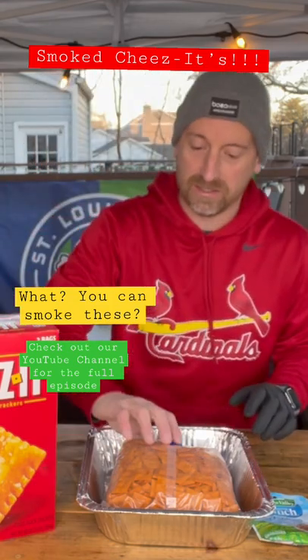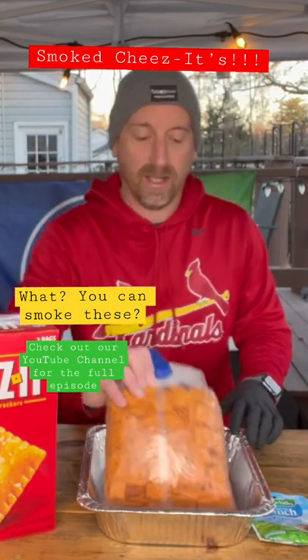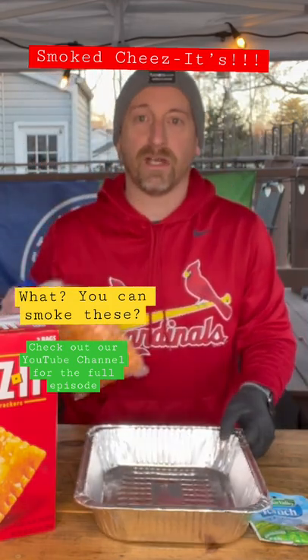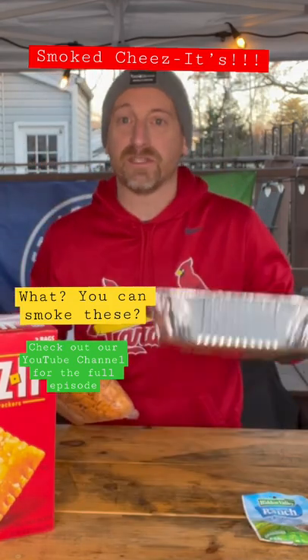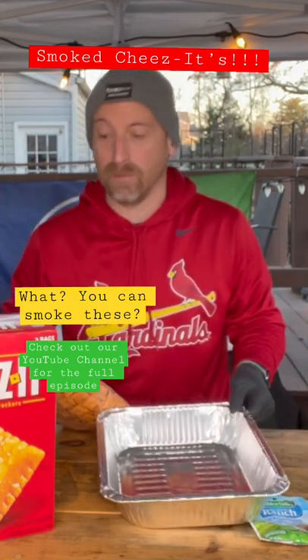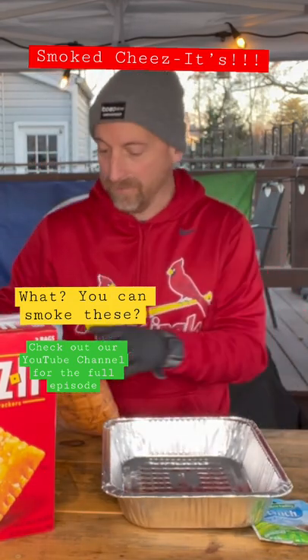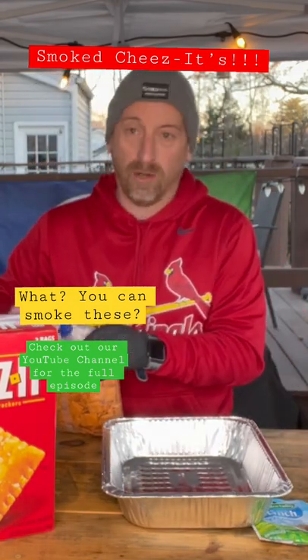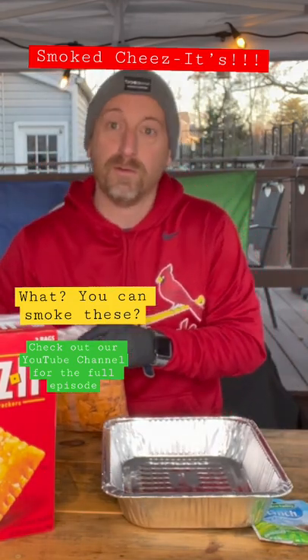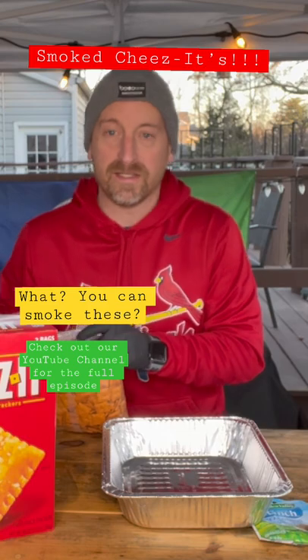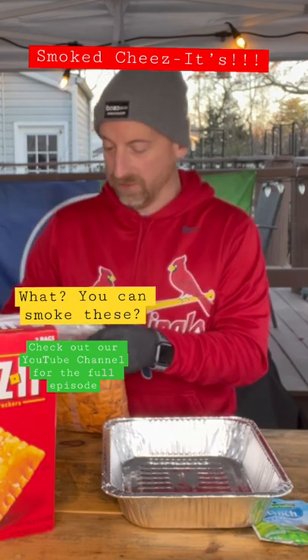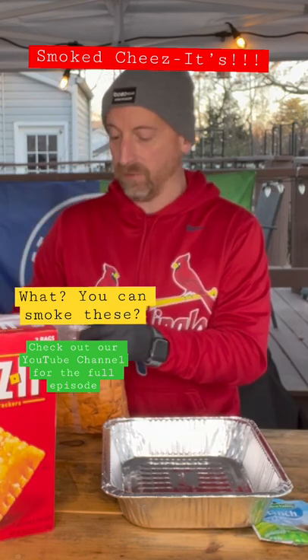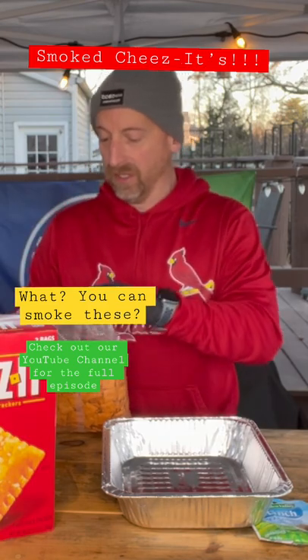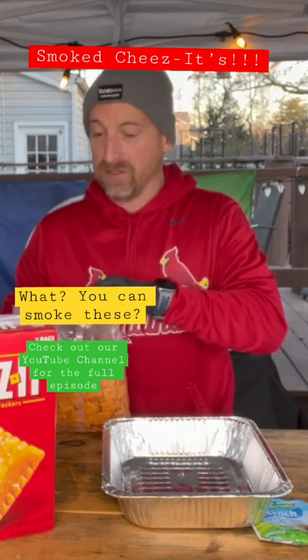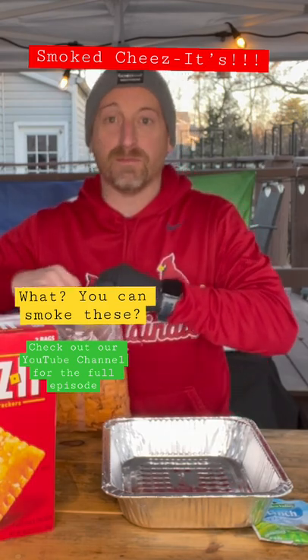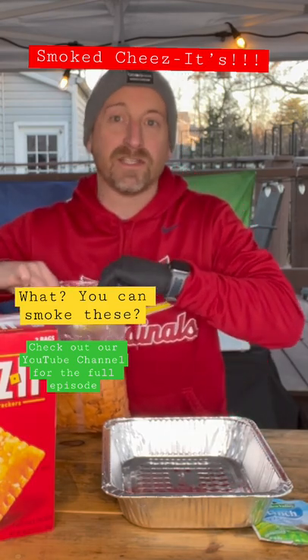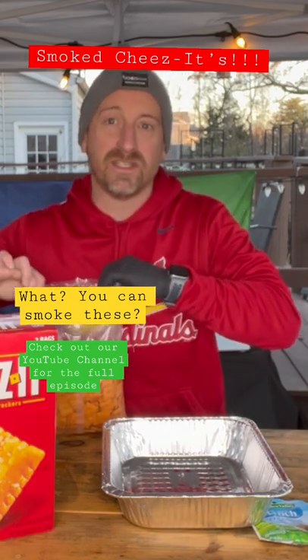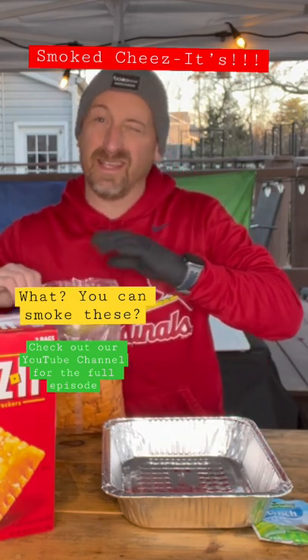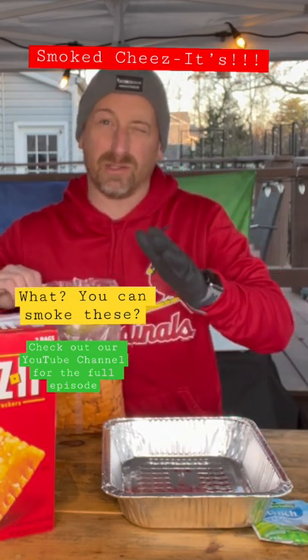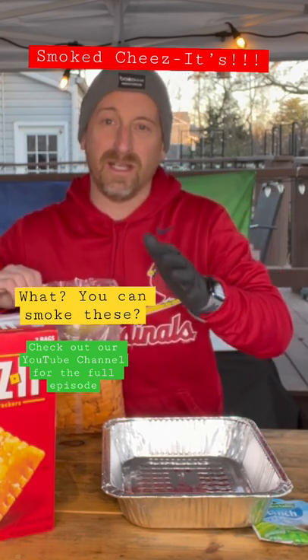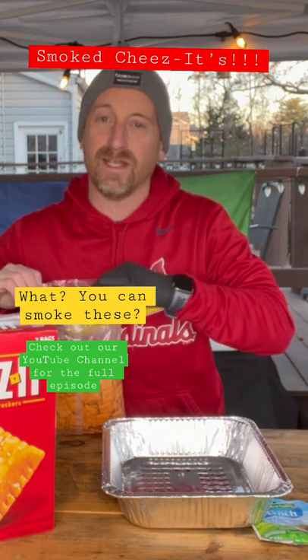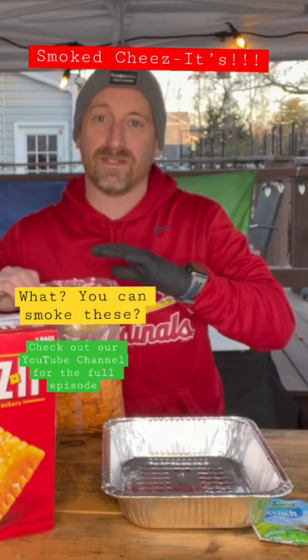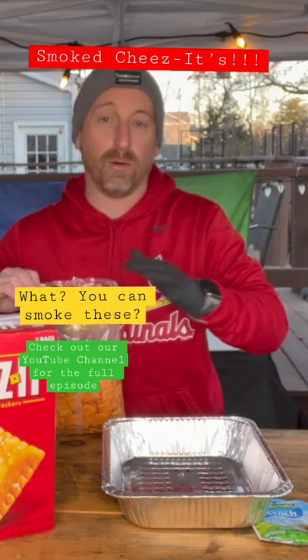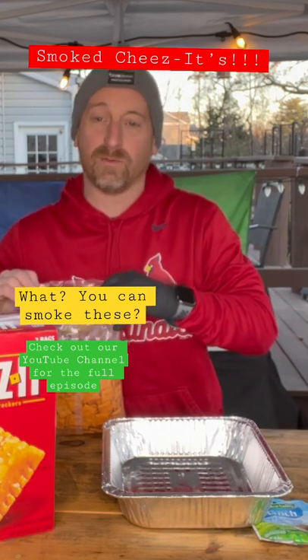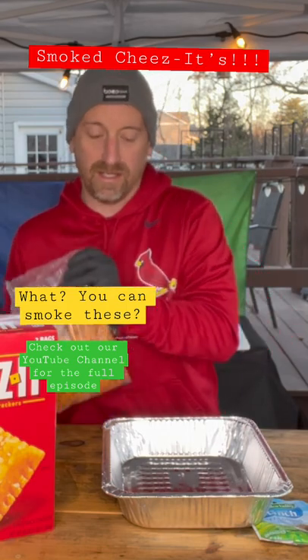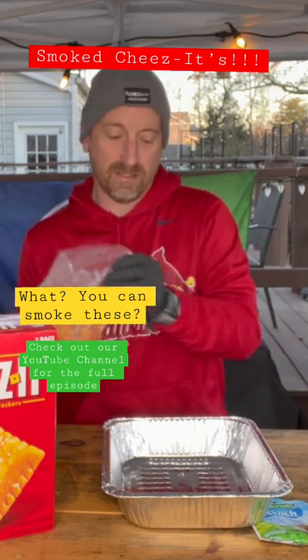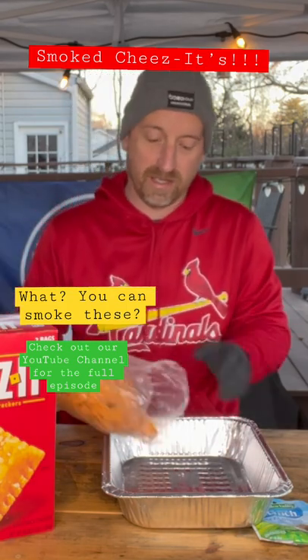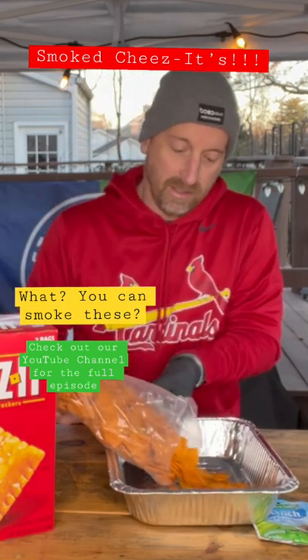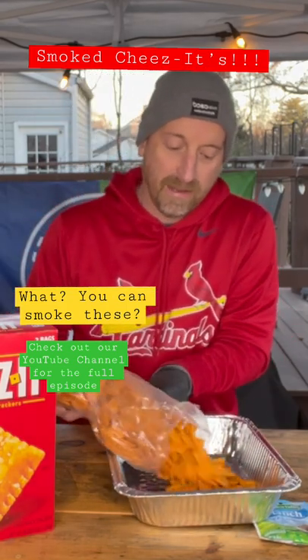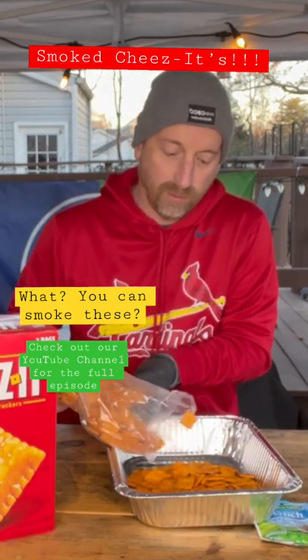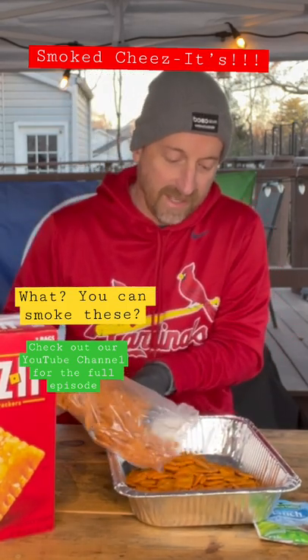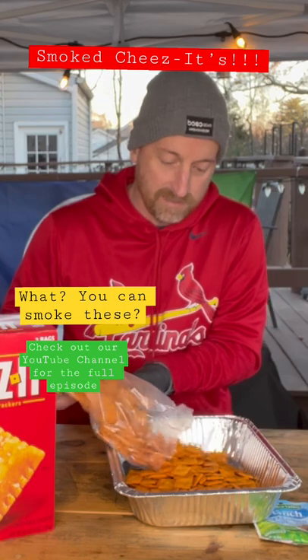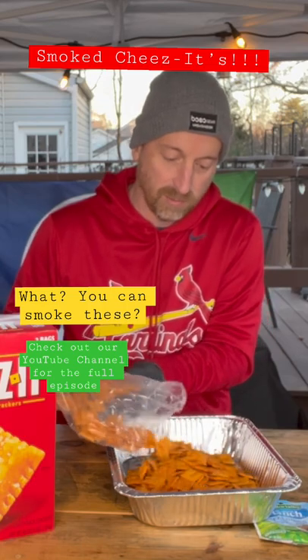I'm going to start with an aluminum pan. Only a few ingredients for this recipe. You just have the small box of Cheez-Its — I think it's about 13 to 14 ounces. That whole box is what you need, so I'm going to have about the equivalent of that in this pan as well.